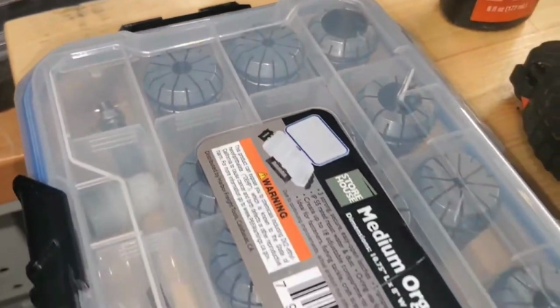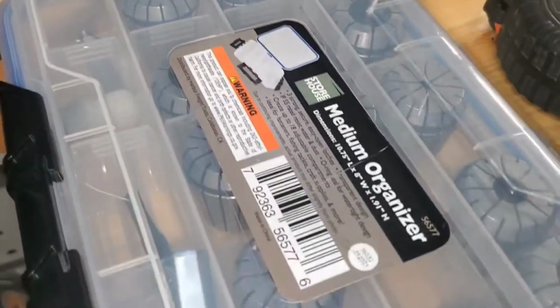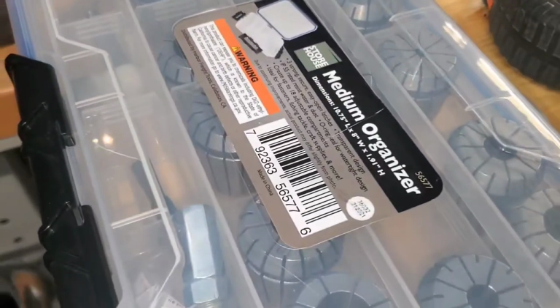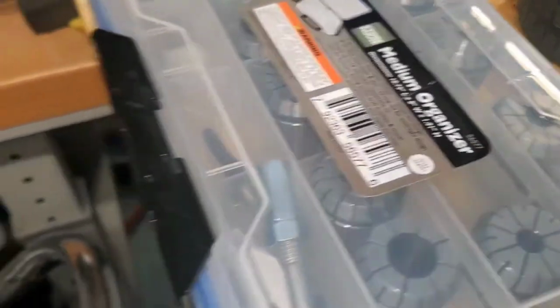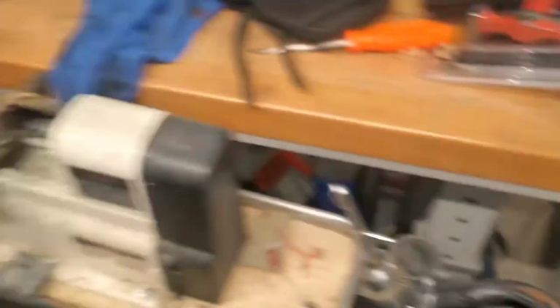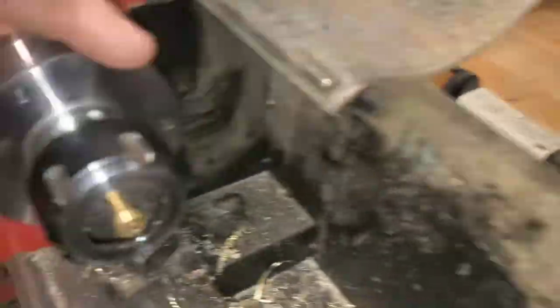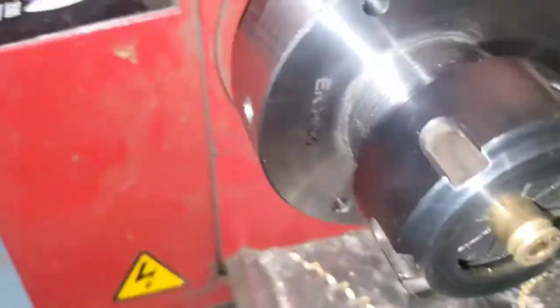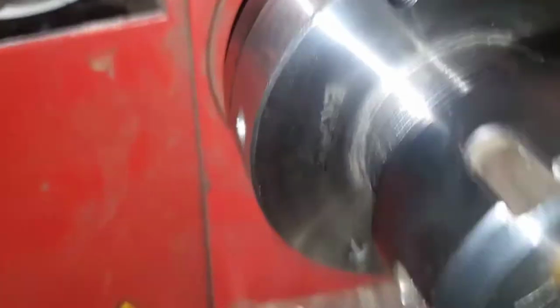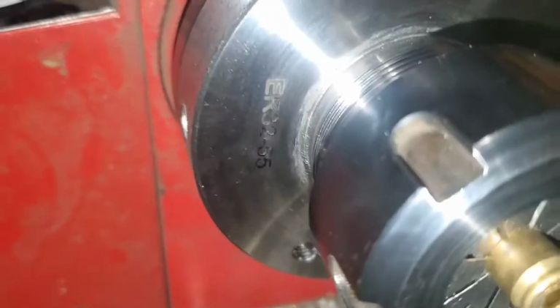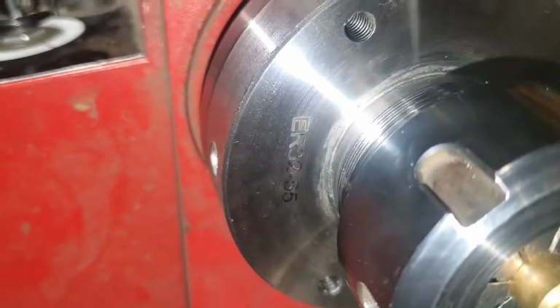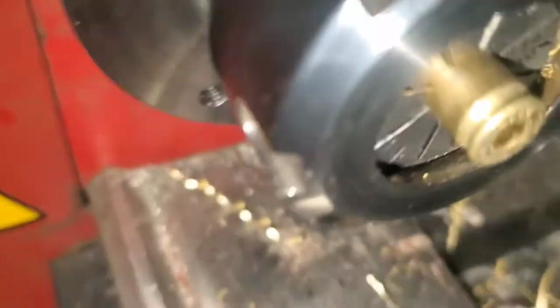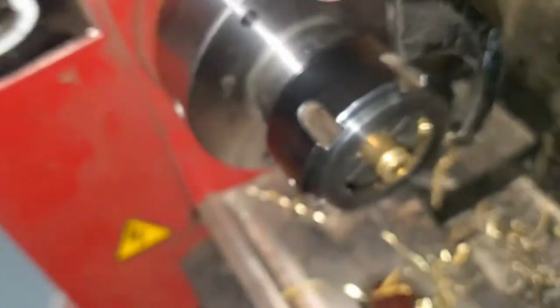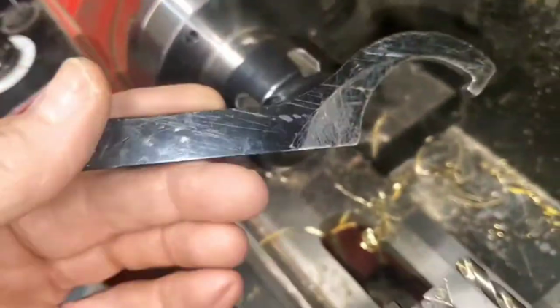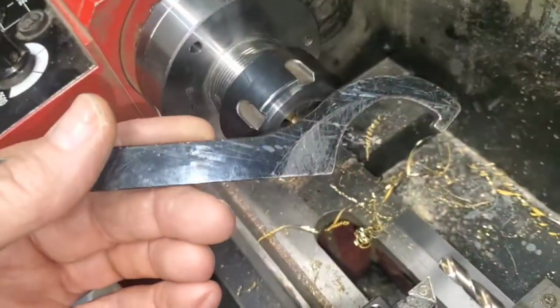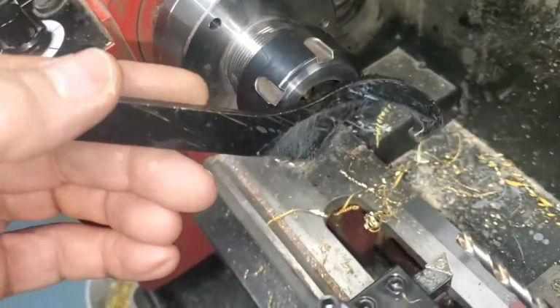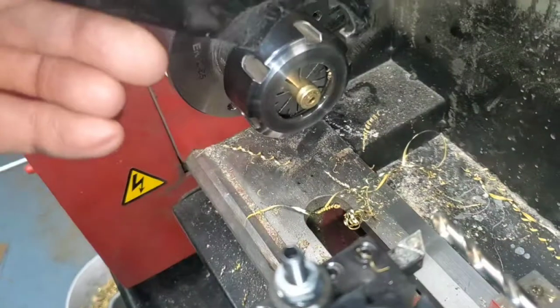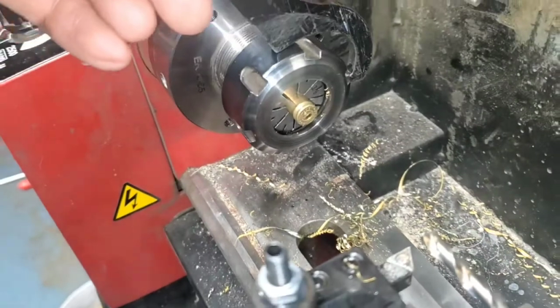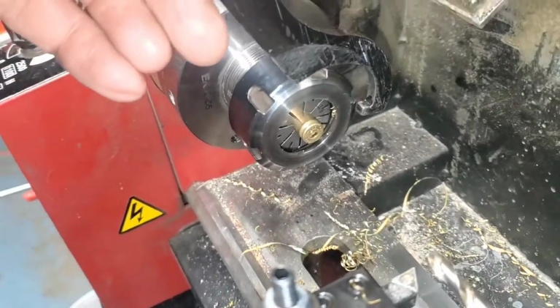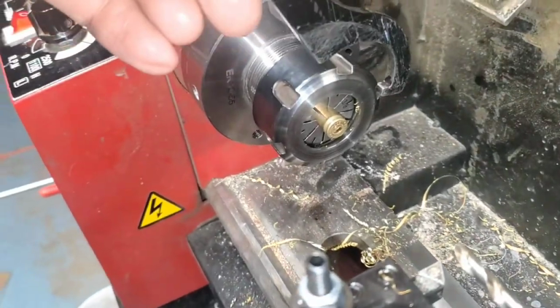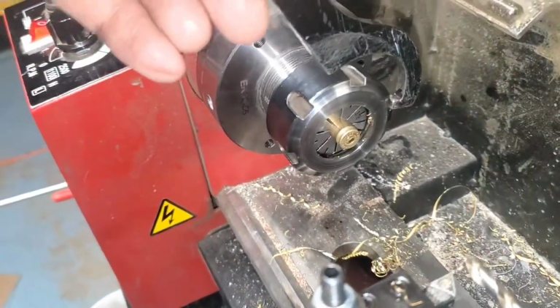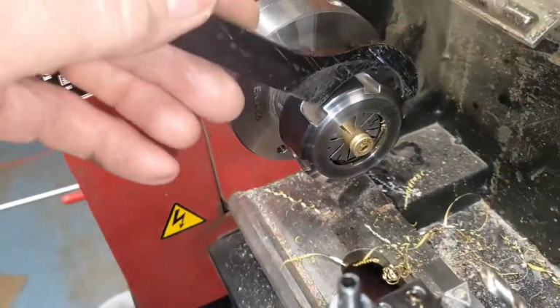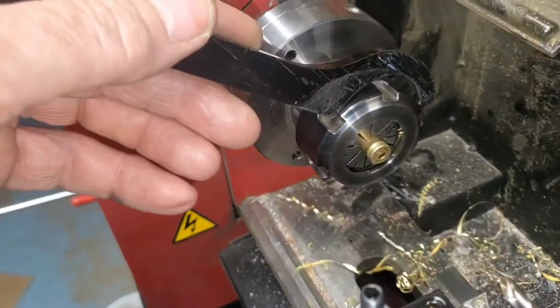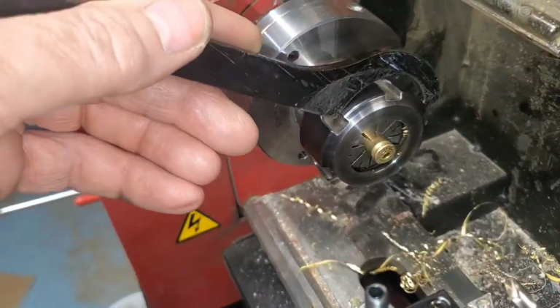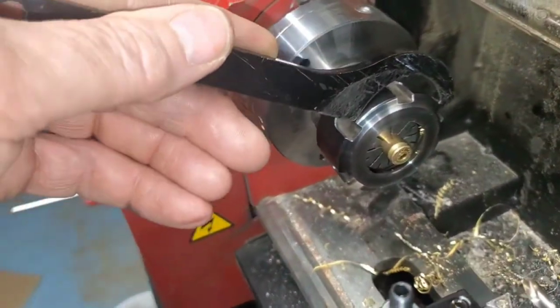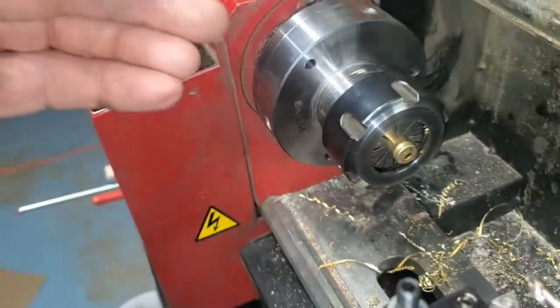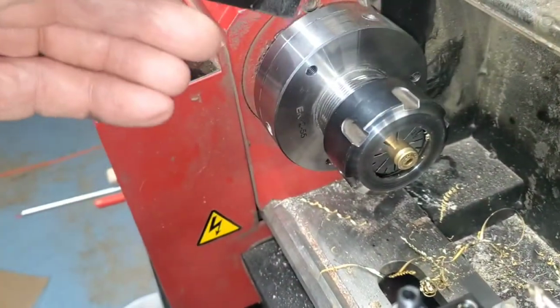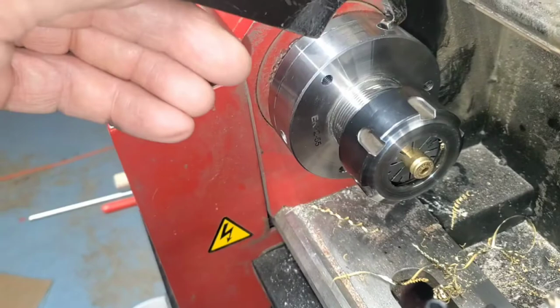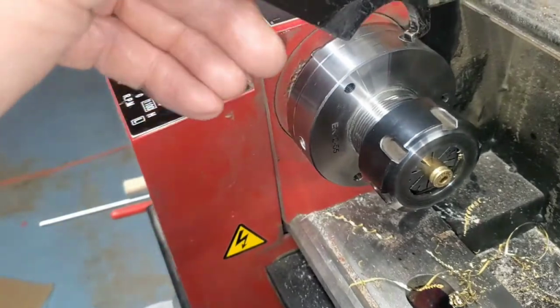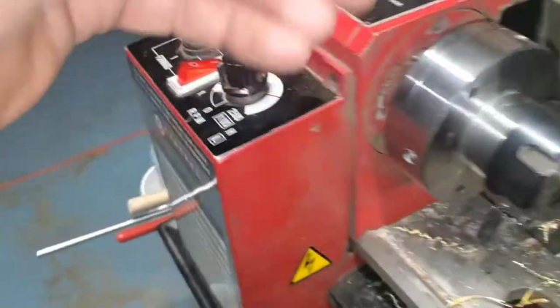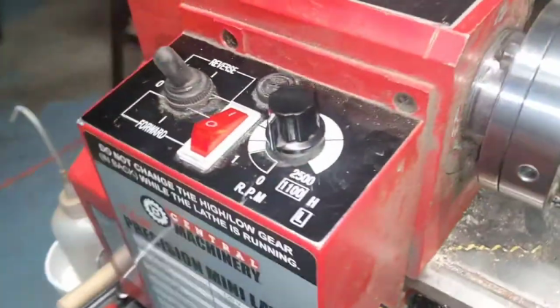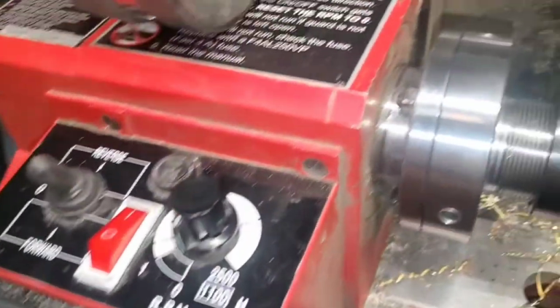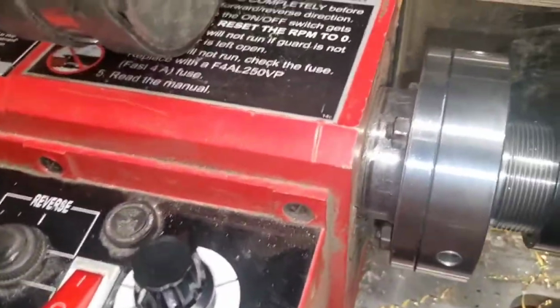For a little more, I got a whole set of collets. The wrench that comes along with it works fine. The problem is trying to hold the chuck still while you're tightening the nut.